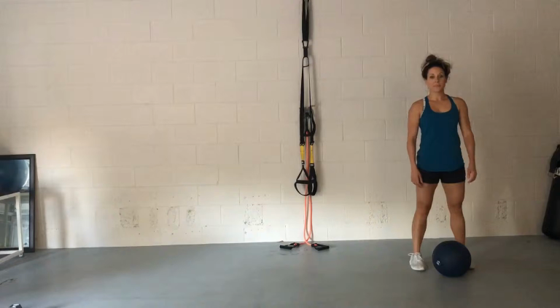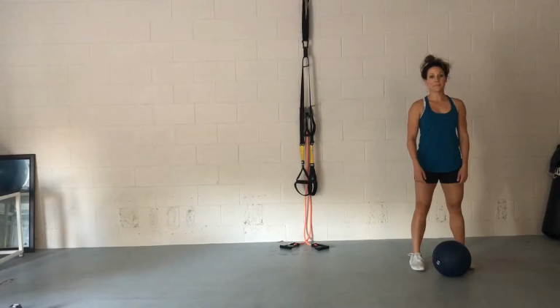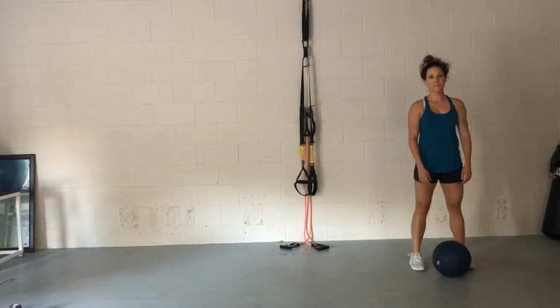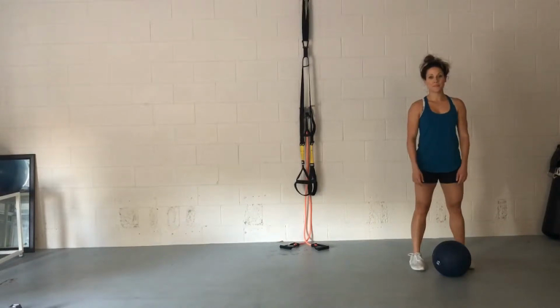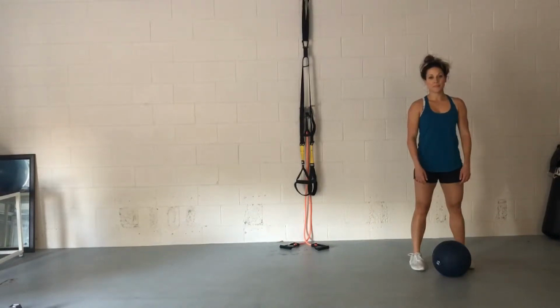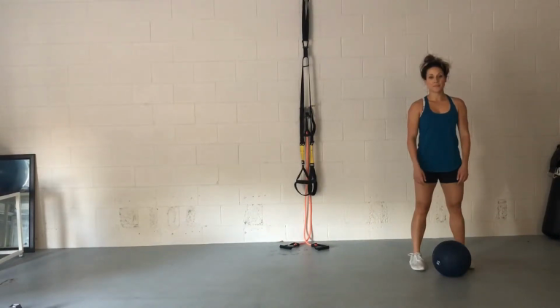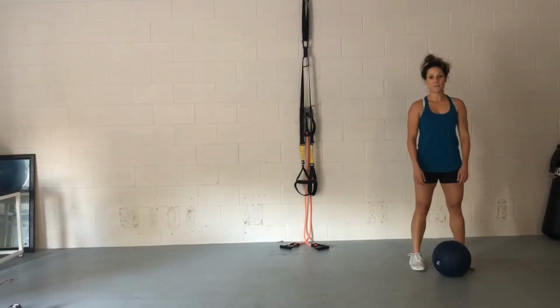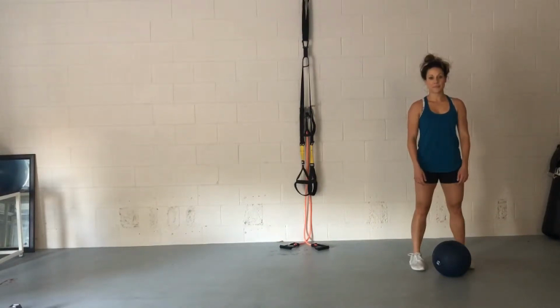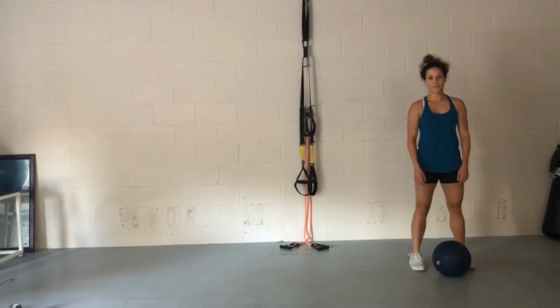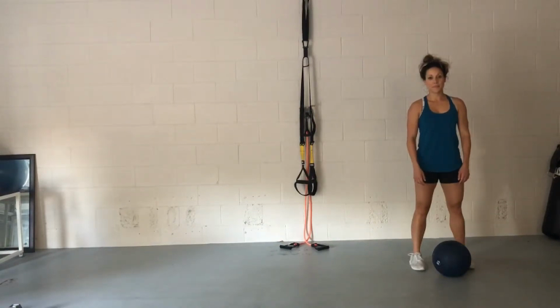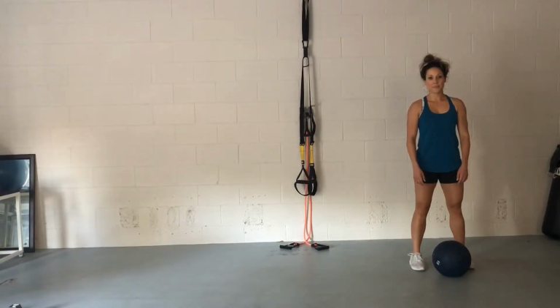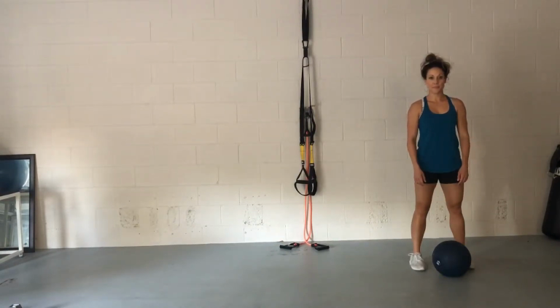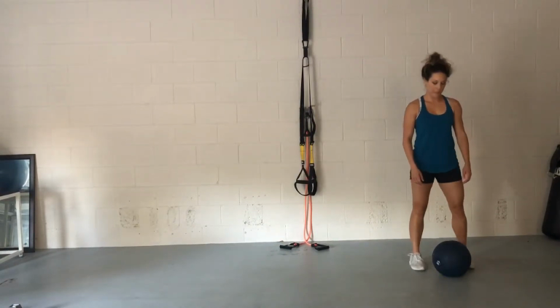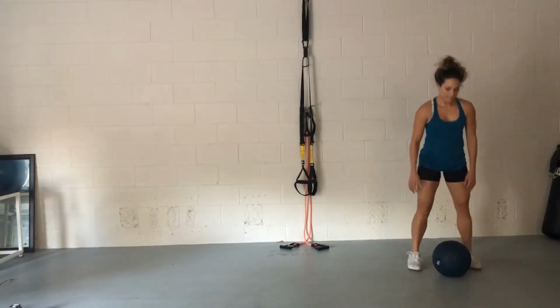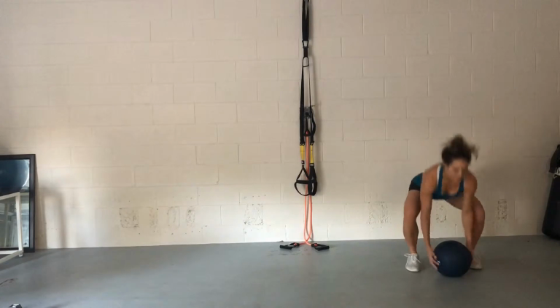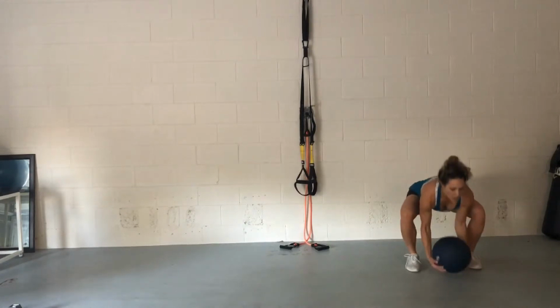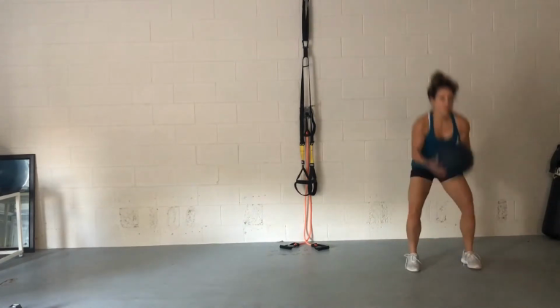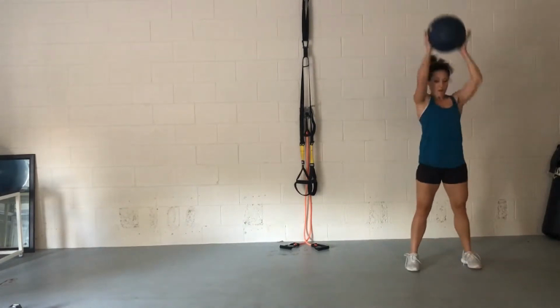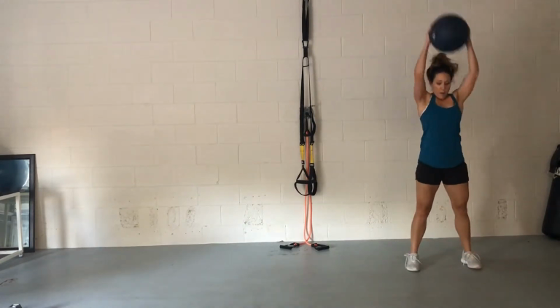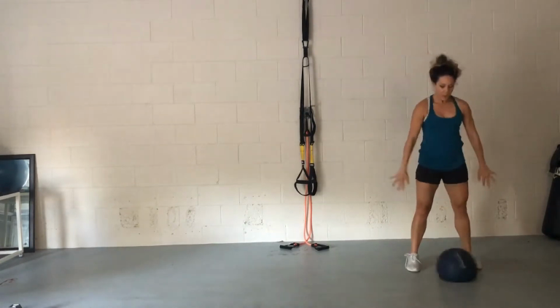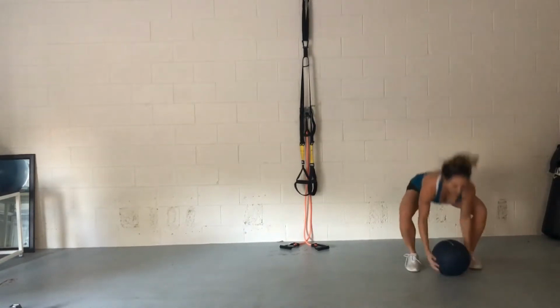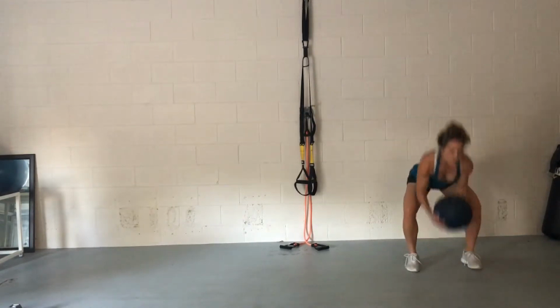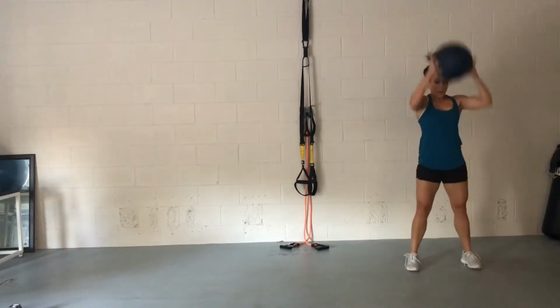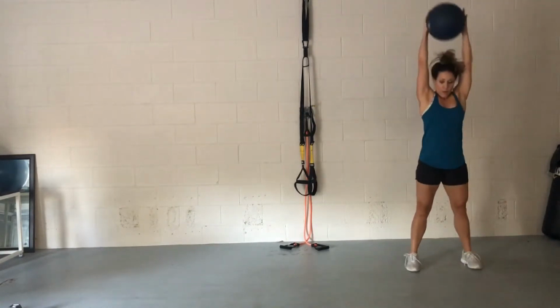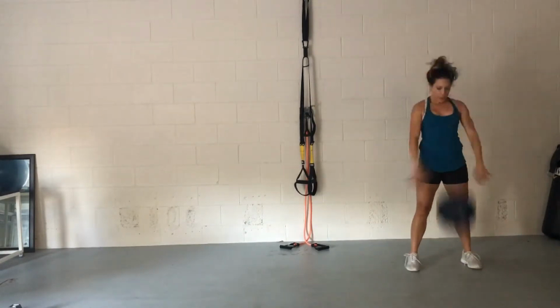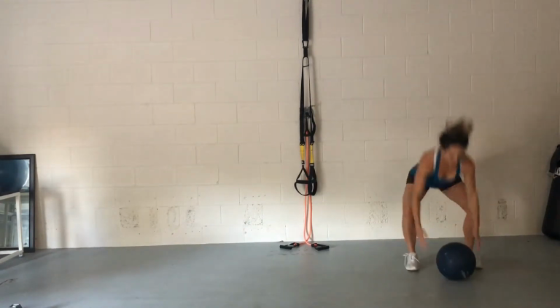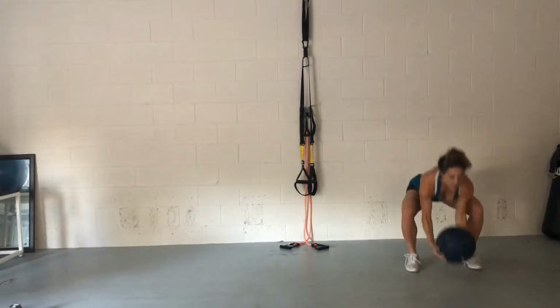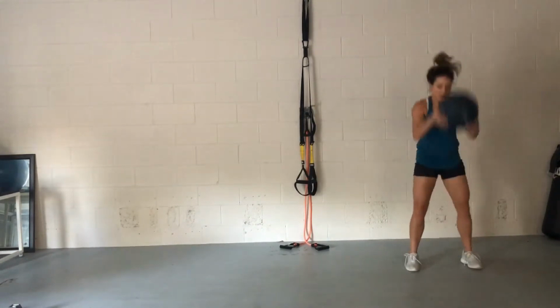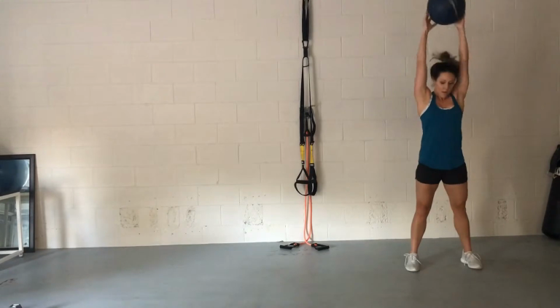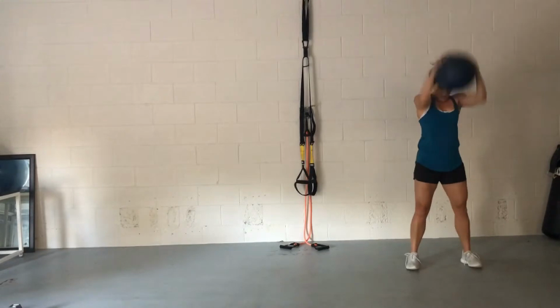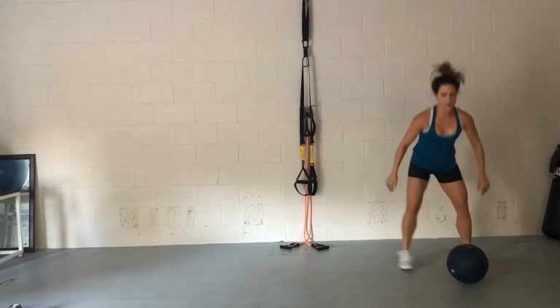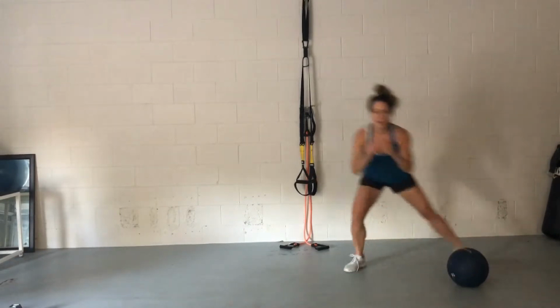This is your med ball slam with a side shuffle. If you don't have a med ball, don't worry — I'll show you an alternative at the end. So you're gonna do three med ball slams. Make sure you know whether or not your ball bounces. That is important.